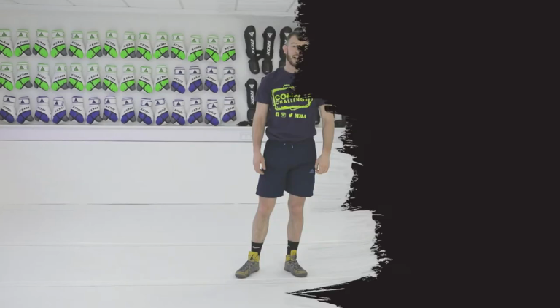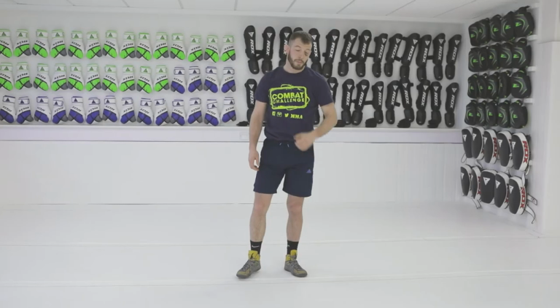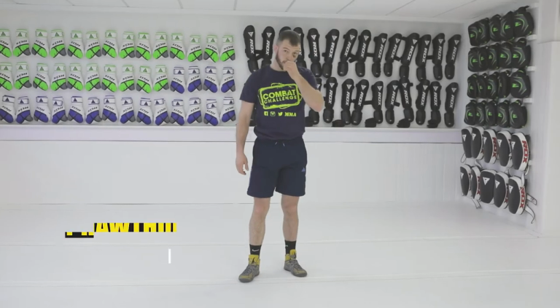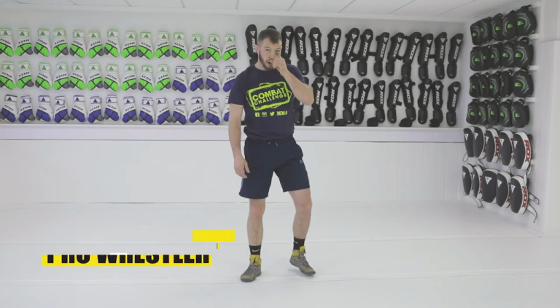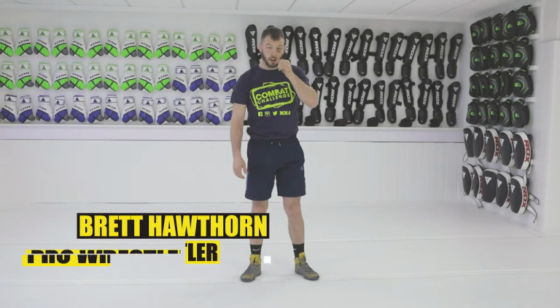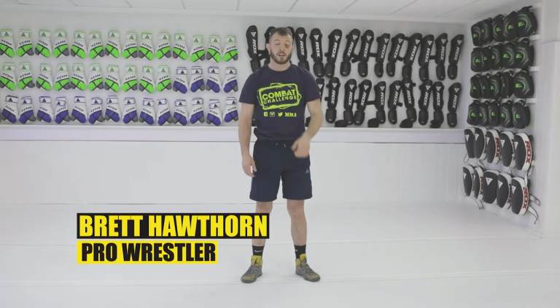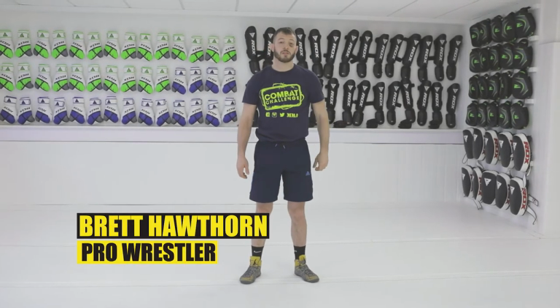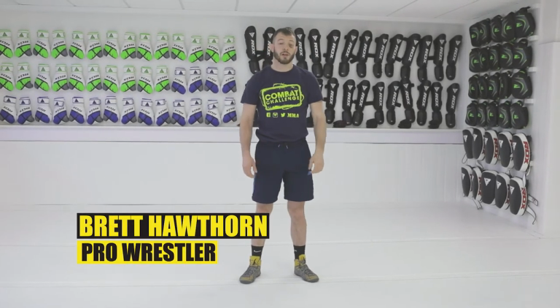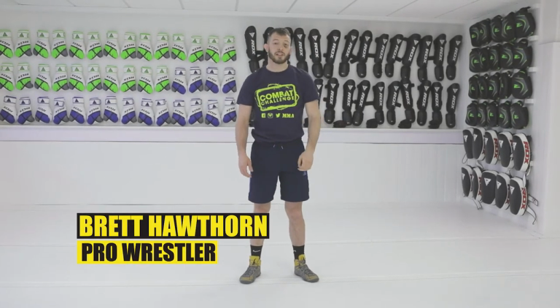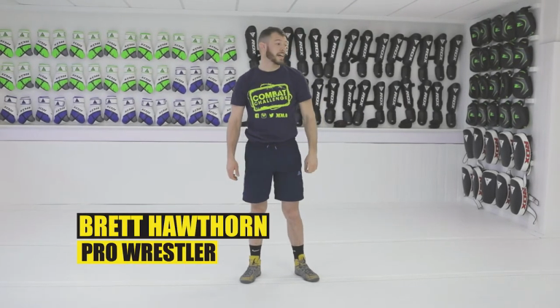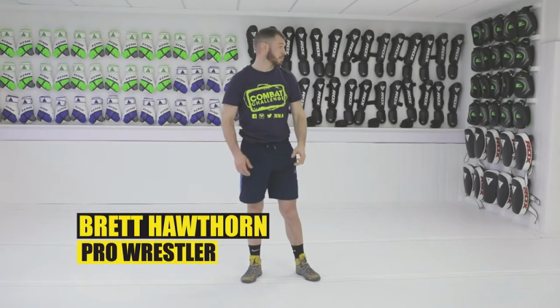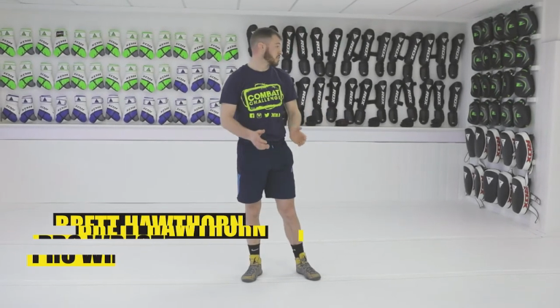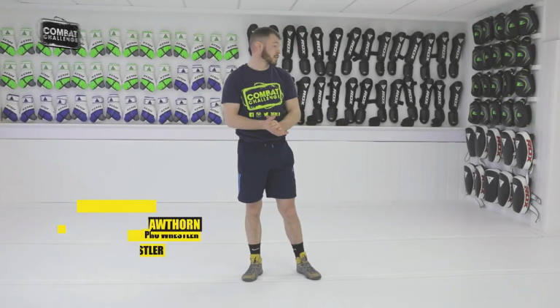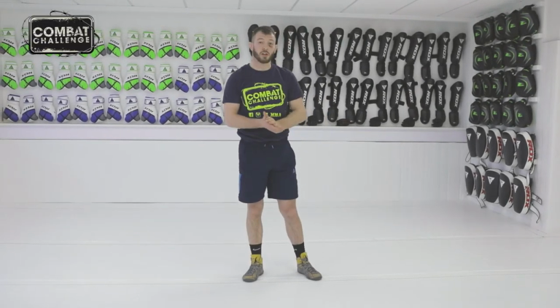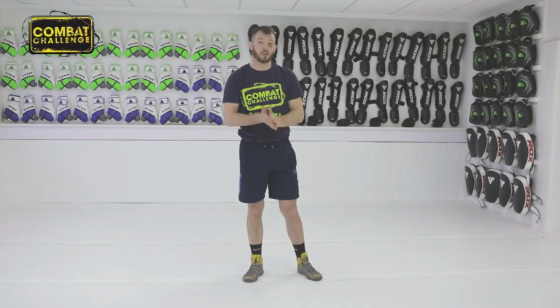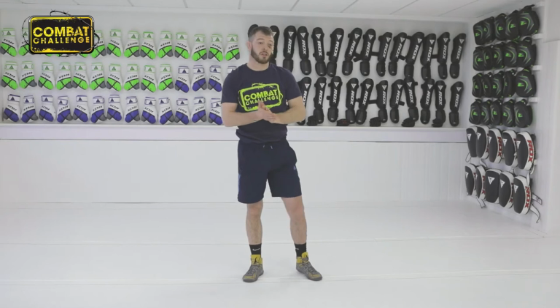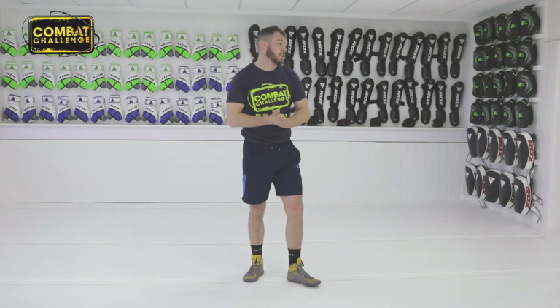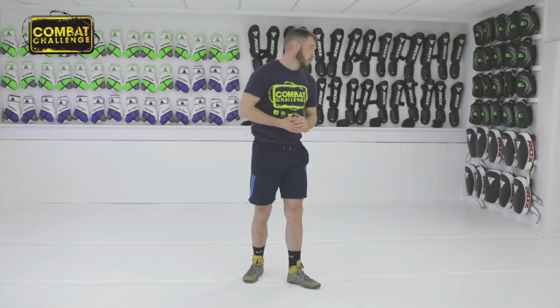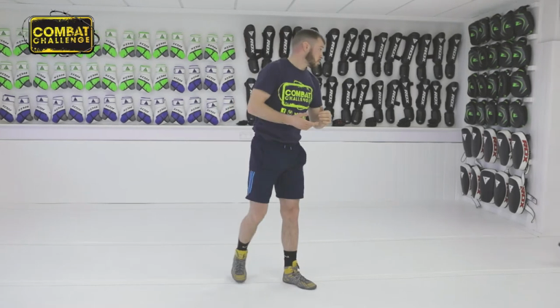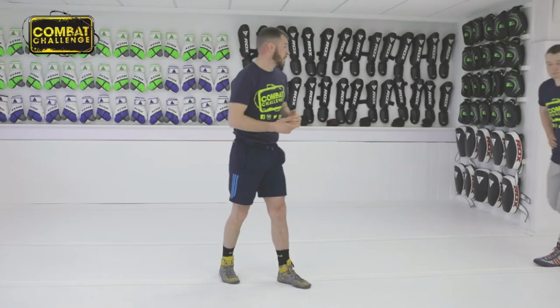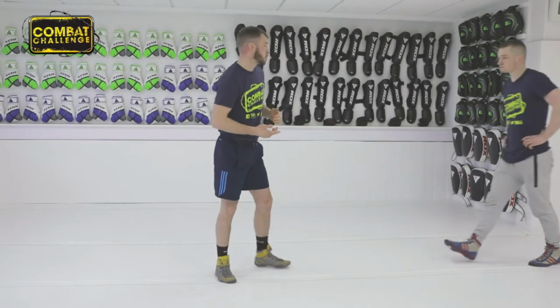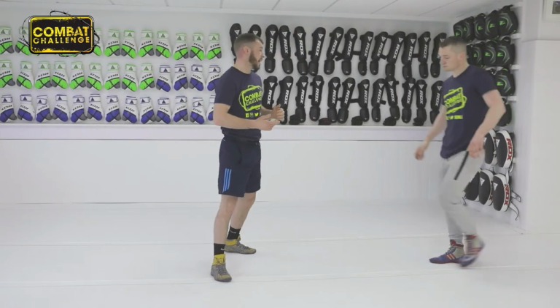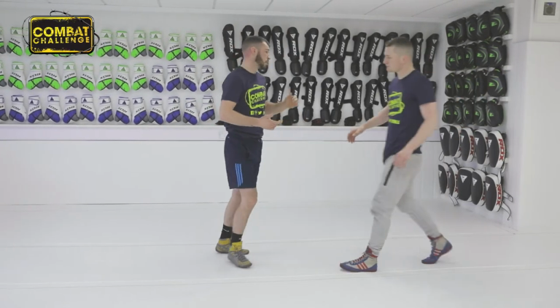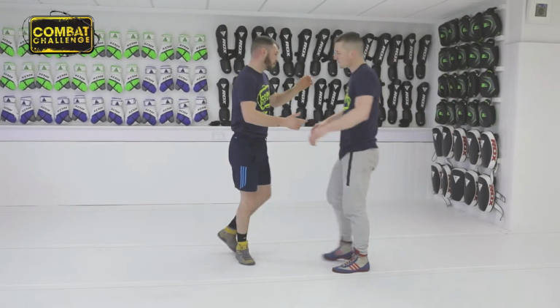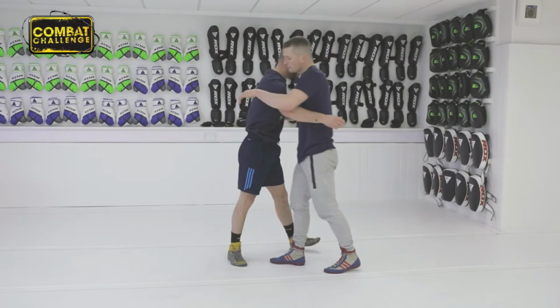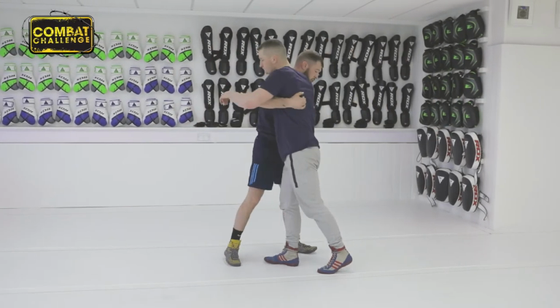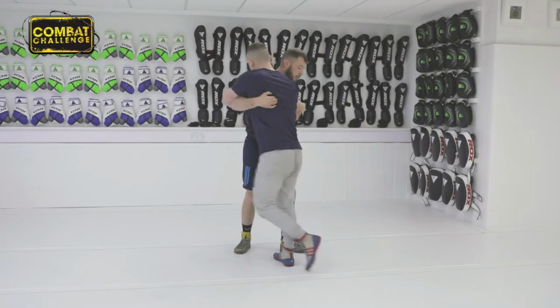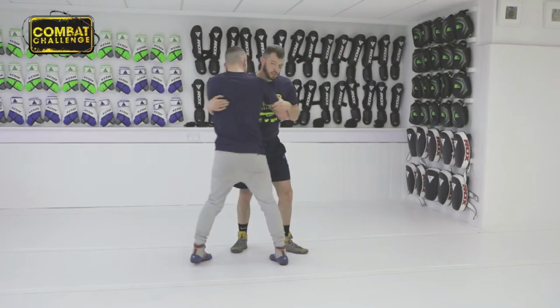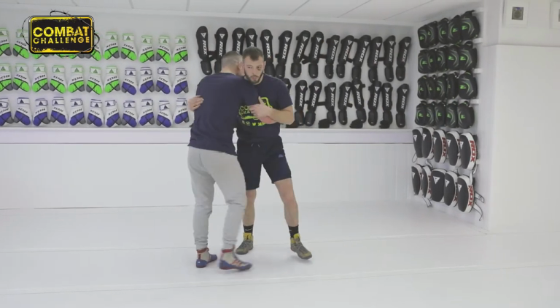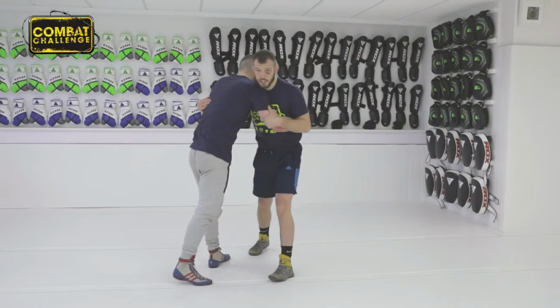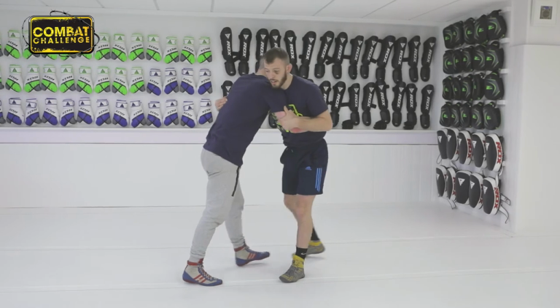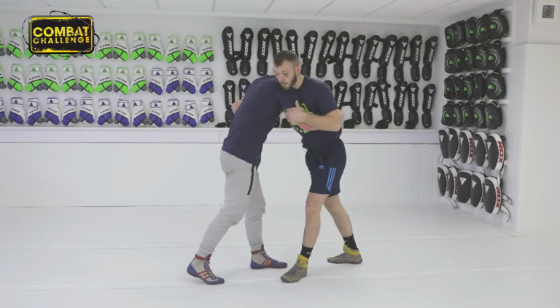Hi, my name is Brett Hawthorne. Welcome to my playlist. Today I'm going to show a series of body locks. So from here, I'm going to start in an over-underhook position, which is common in wrestling and MMA.